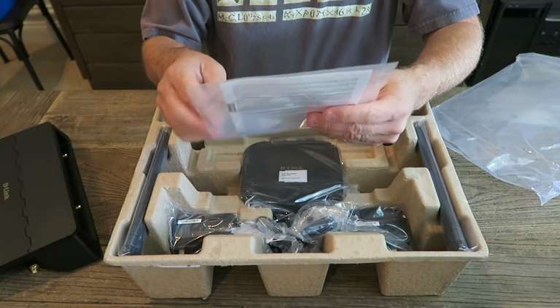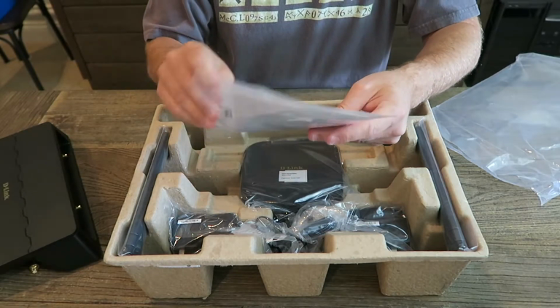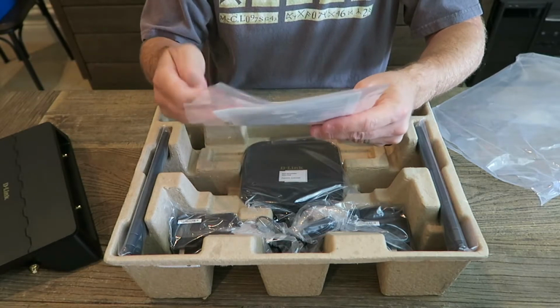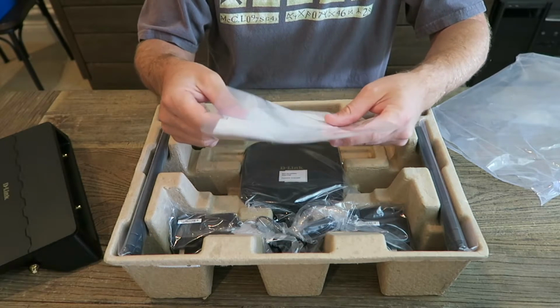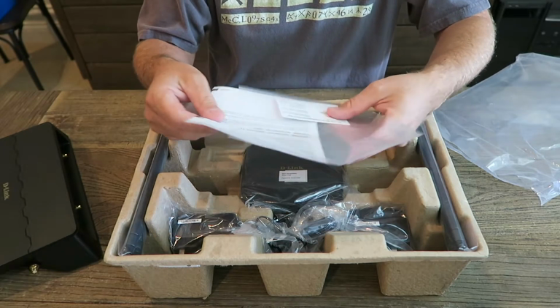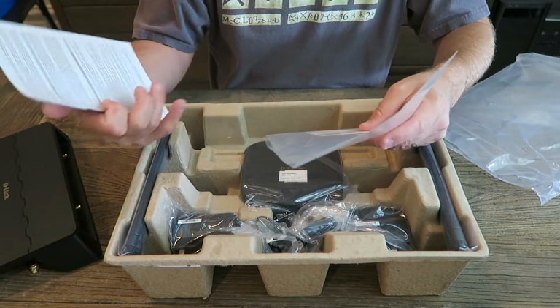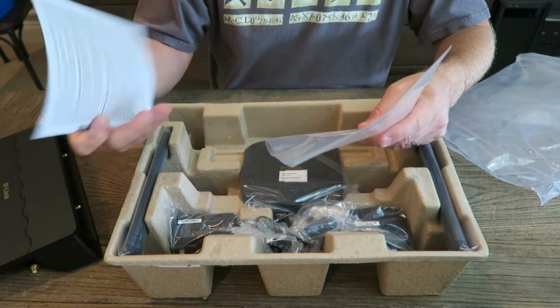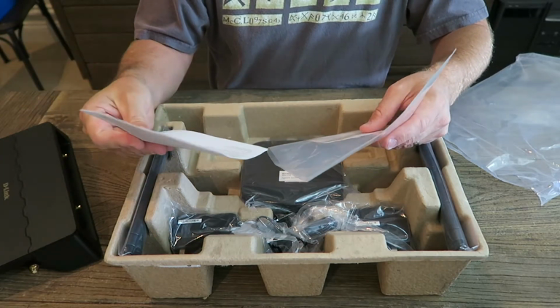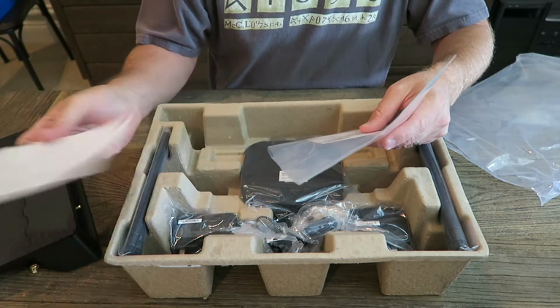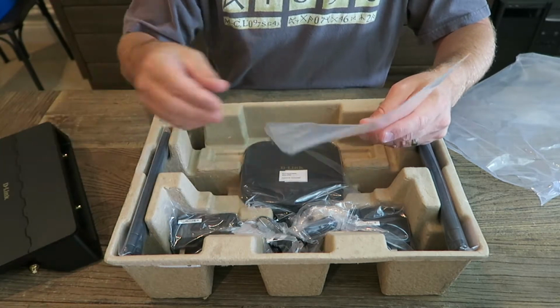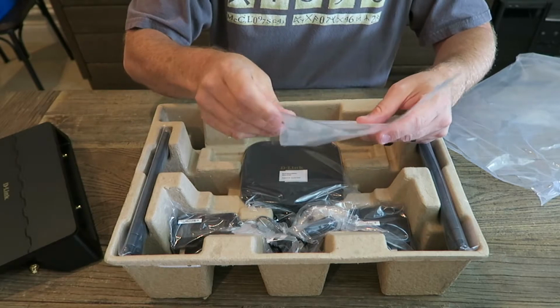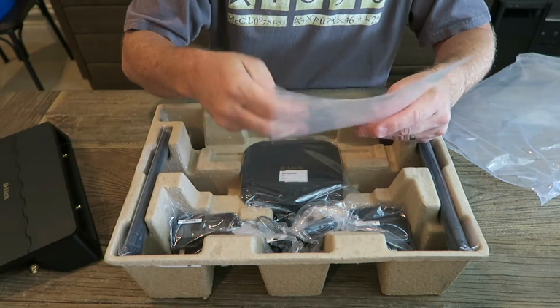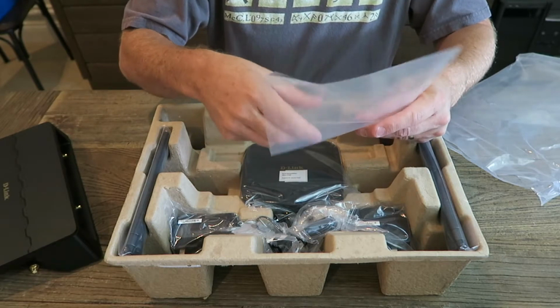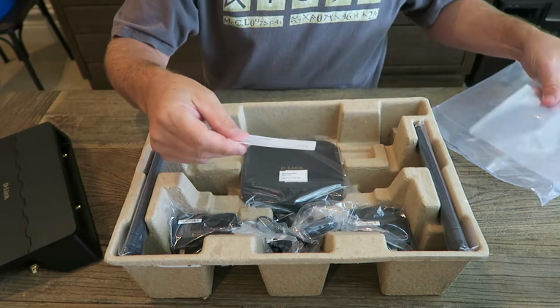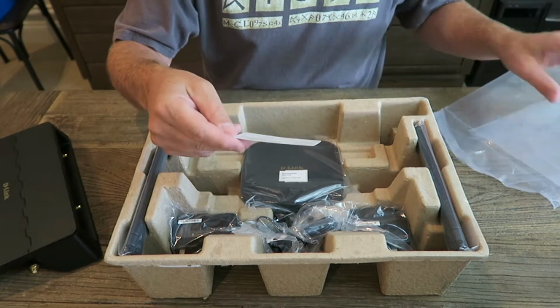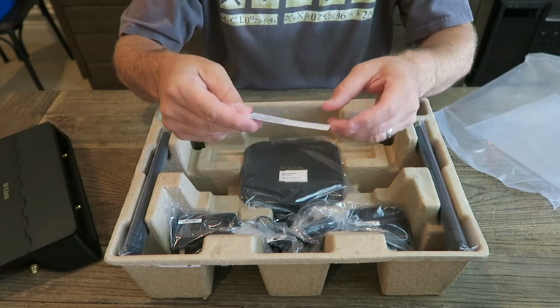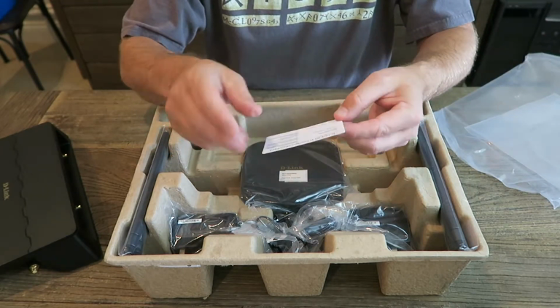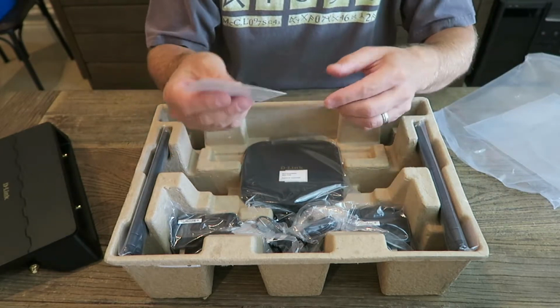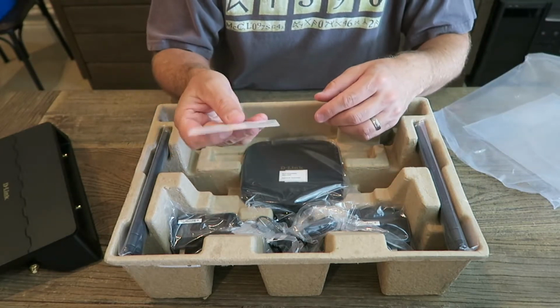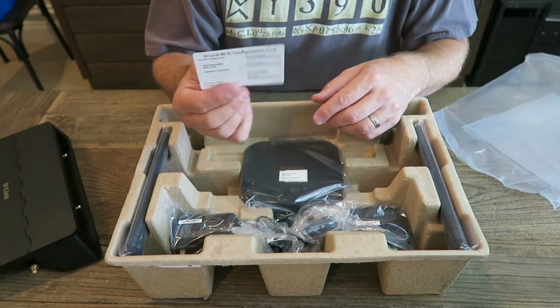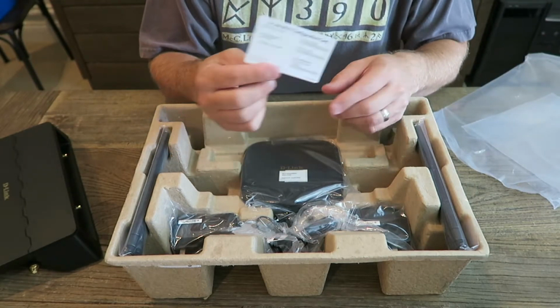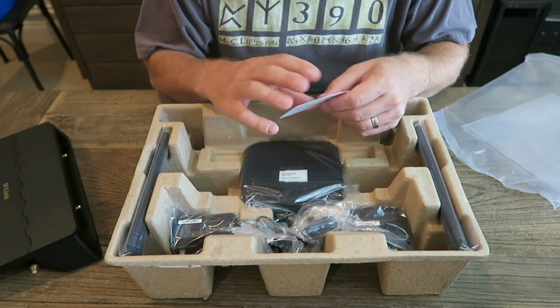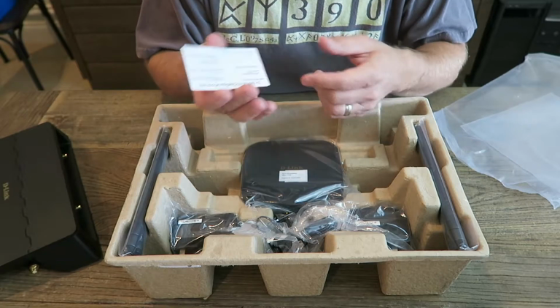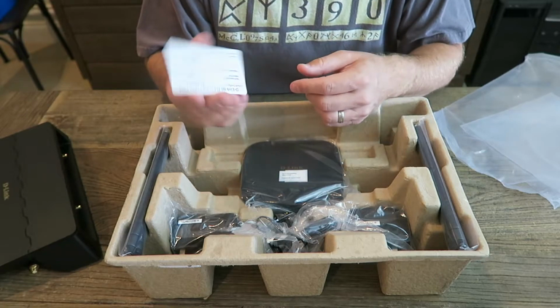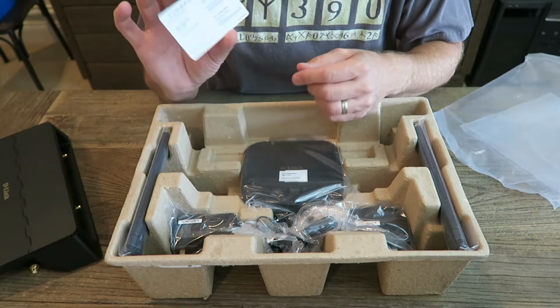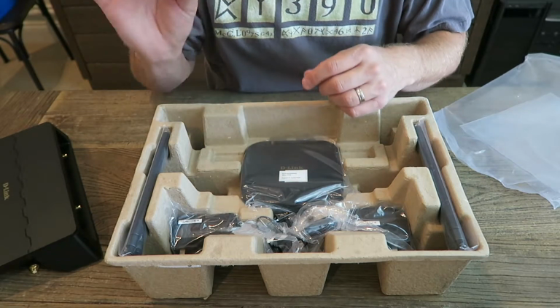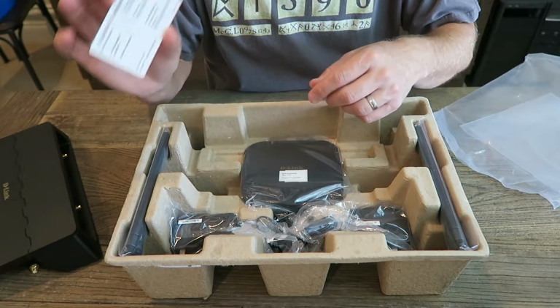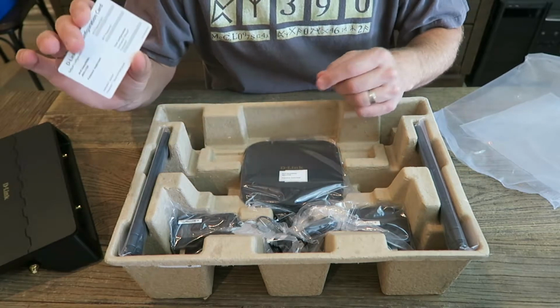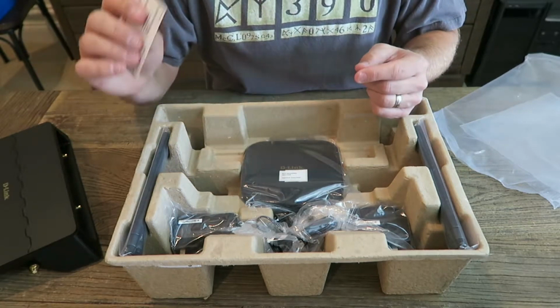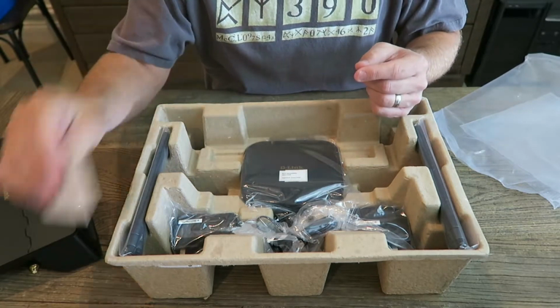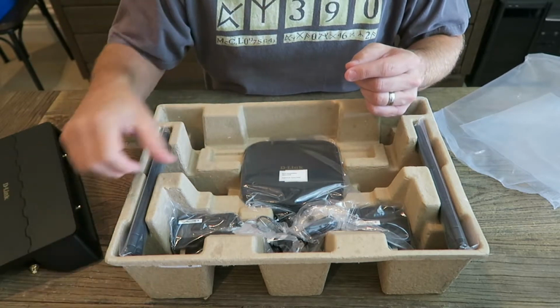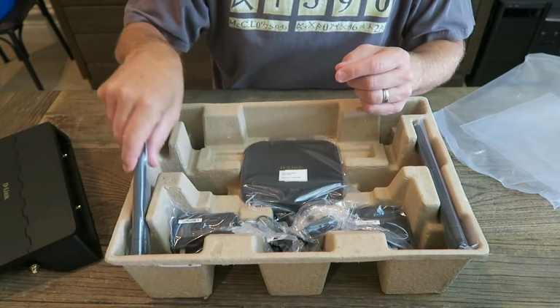More documentation. This is the D-Link Wi-Fi configuration code — their app. This is what you save and hold on to right there.